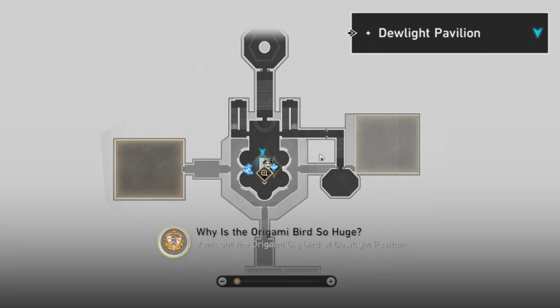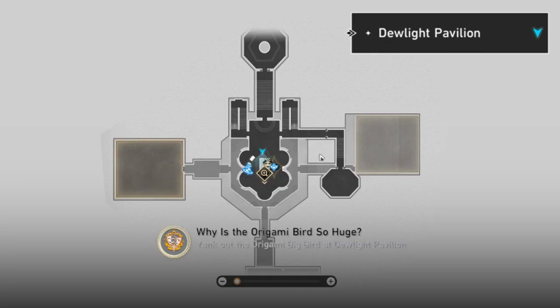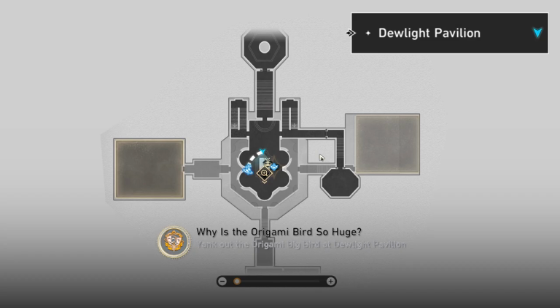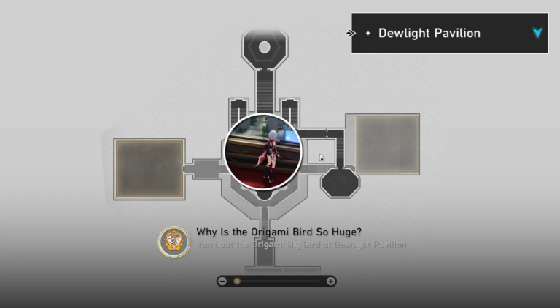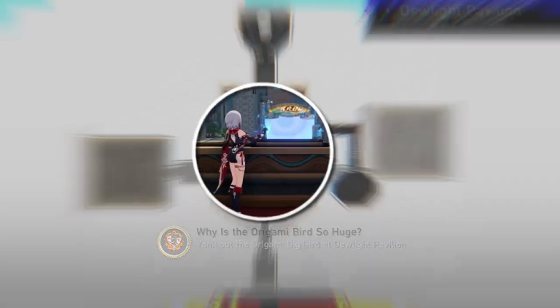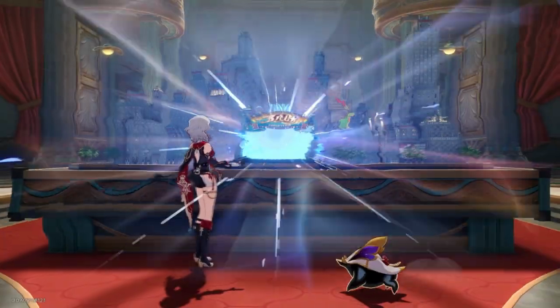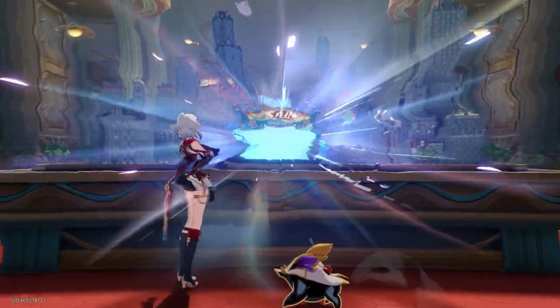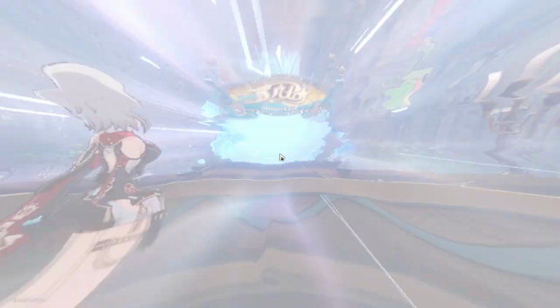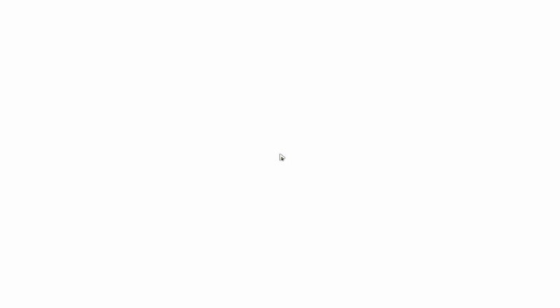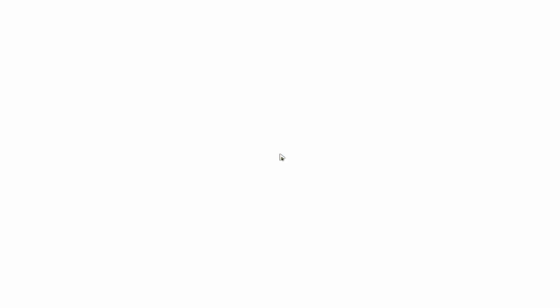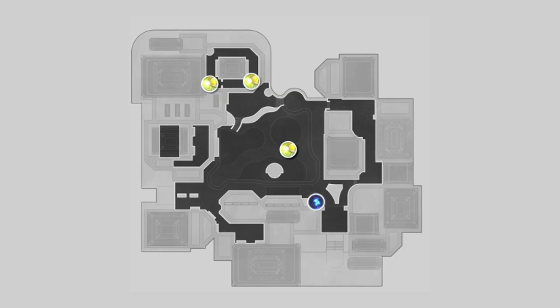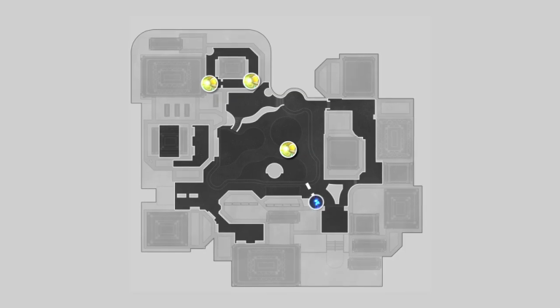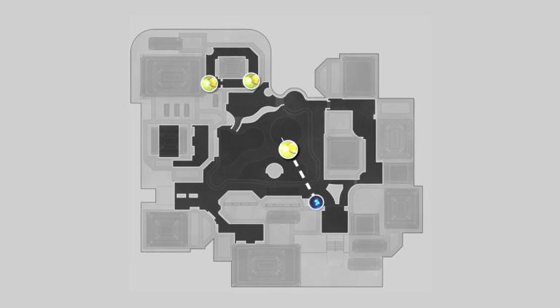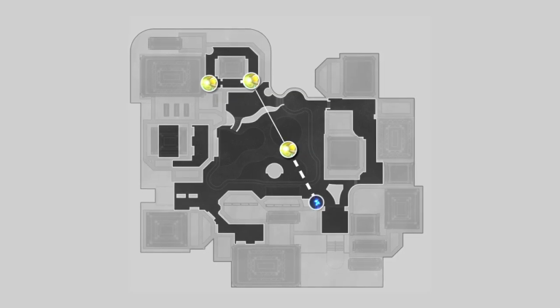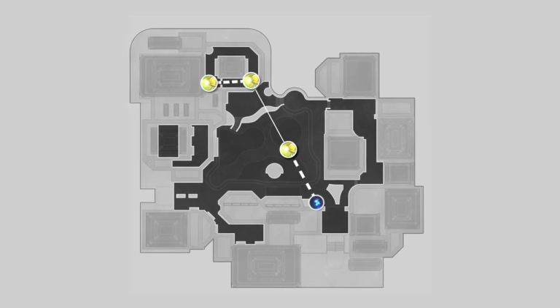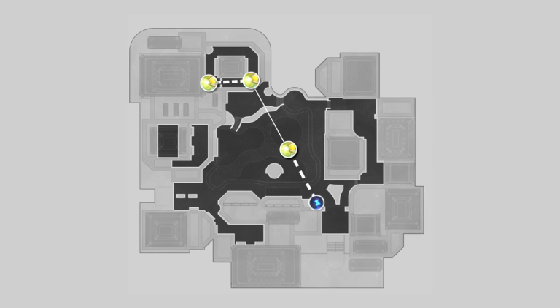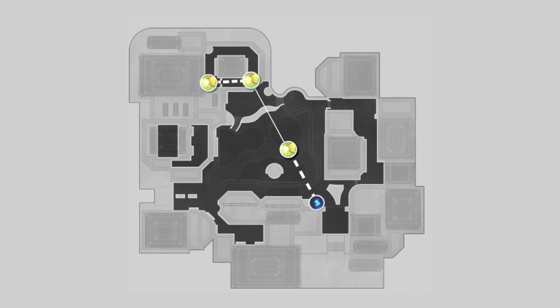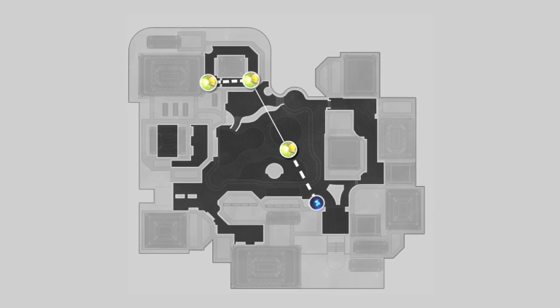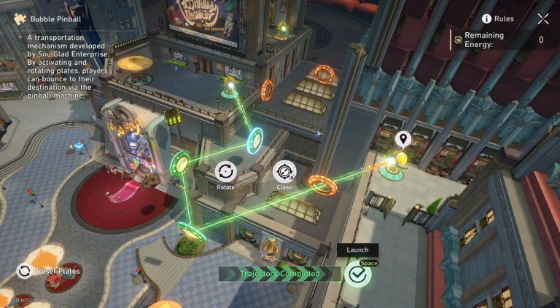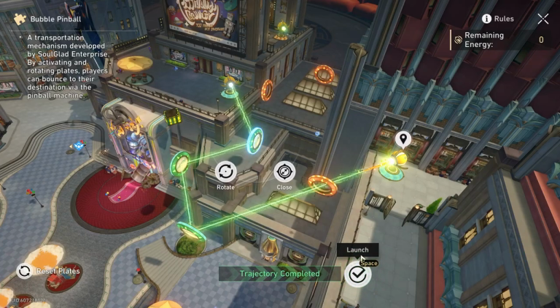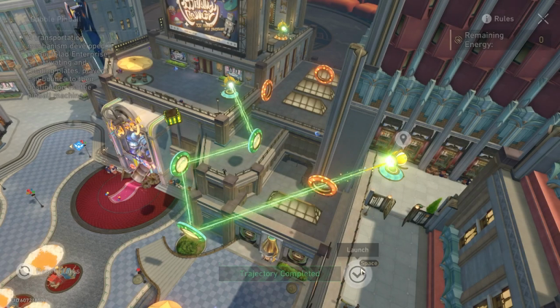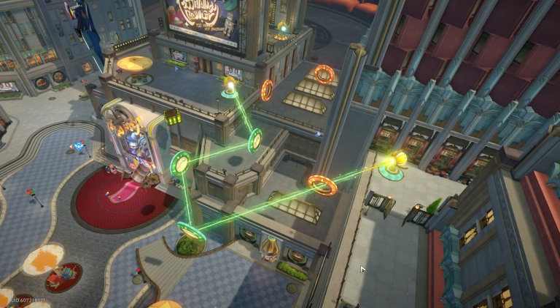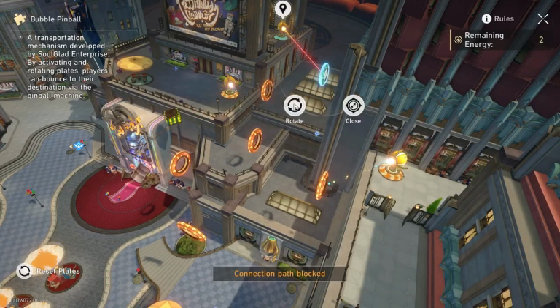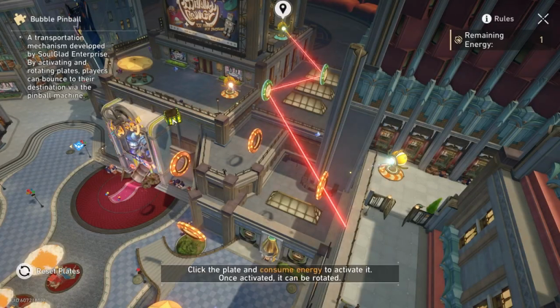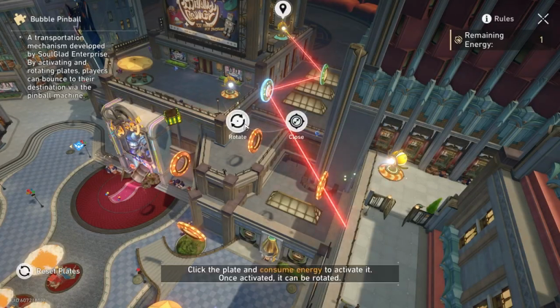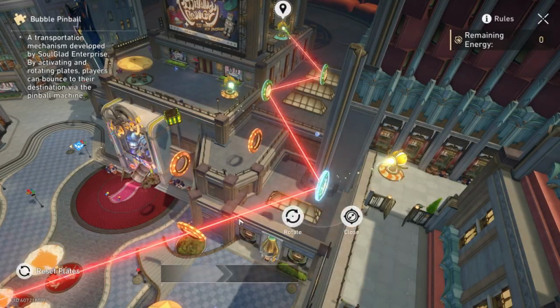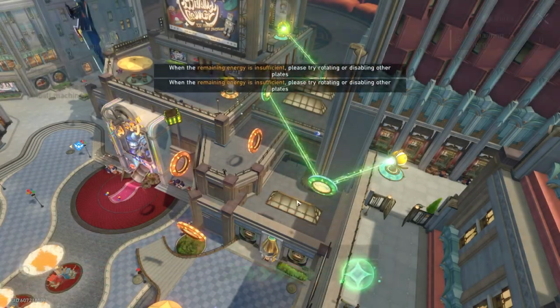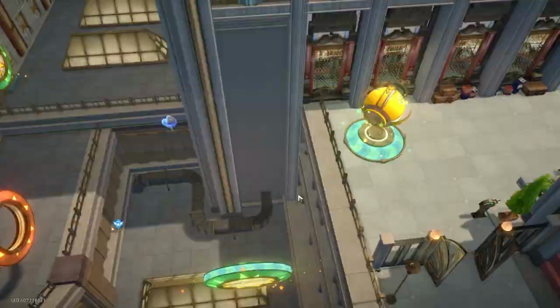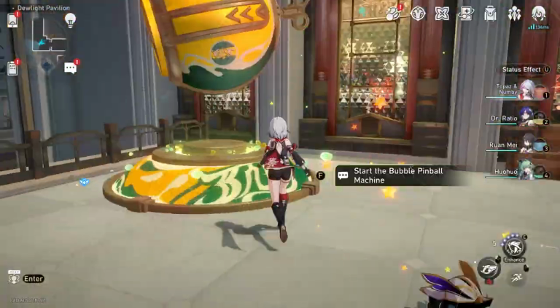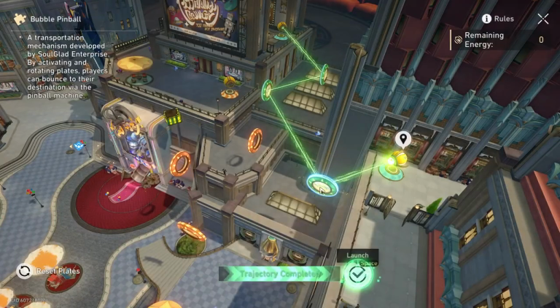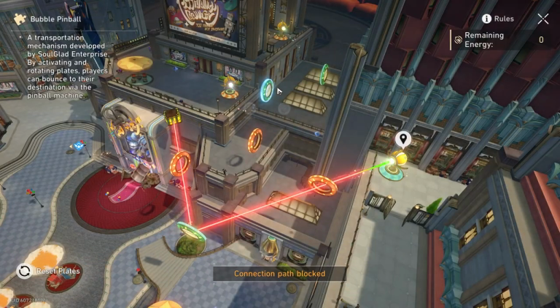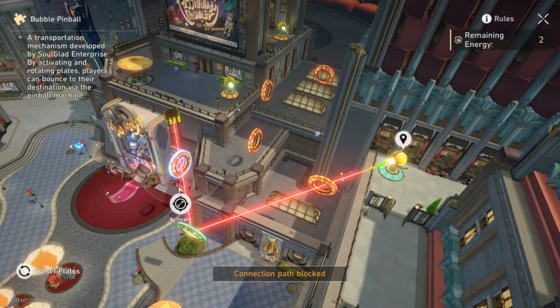Now teleport to the Dewlight Pavilion. You head to the miniature city and do the double cannon right here, and on the second one you redirect the path like this. Not gonna lie, I had some trouble with that — this took me way longer than it really should.